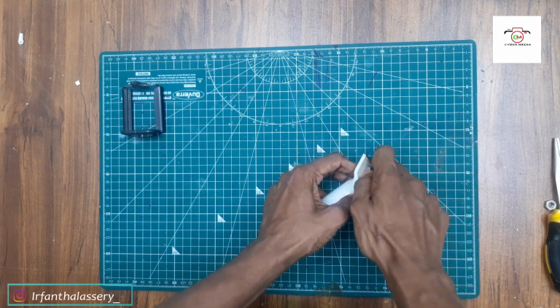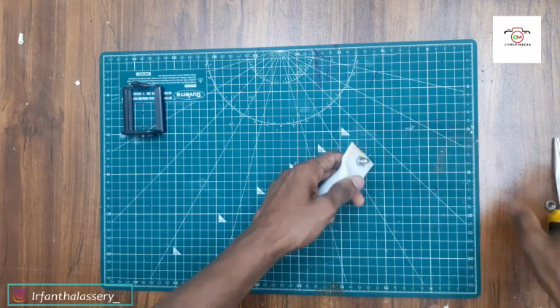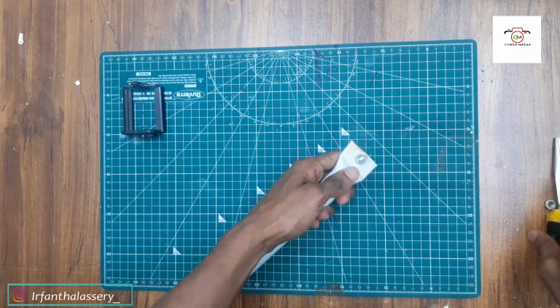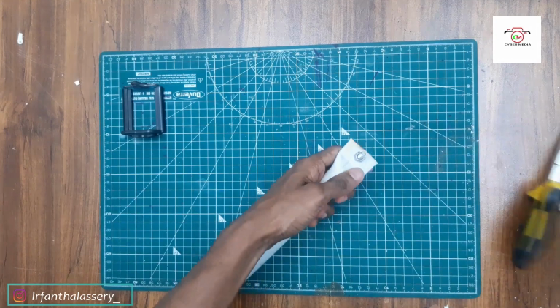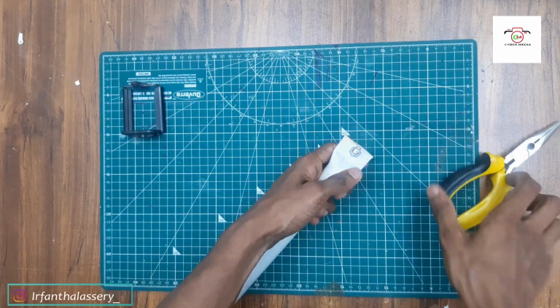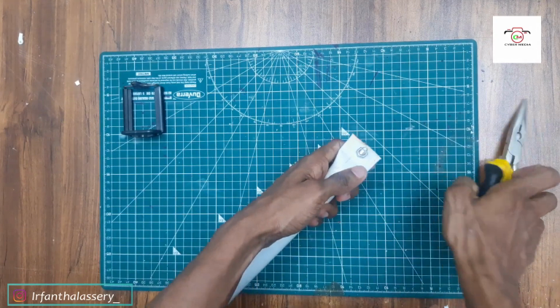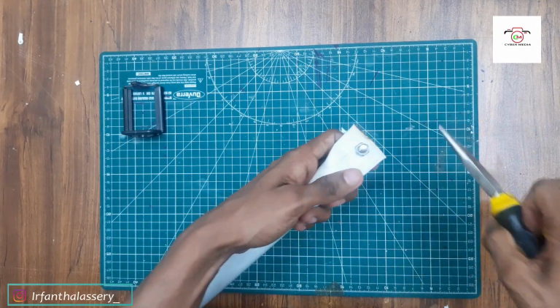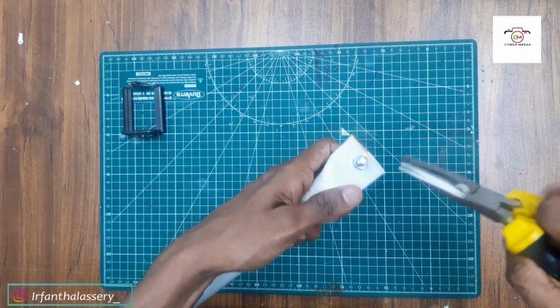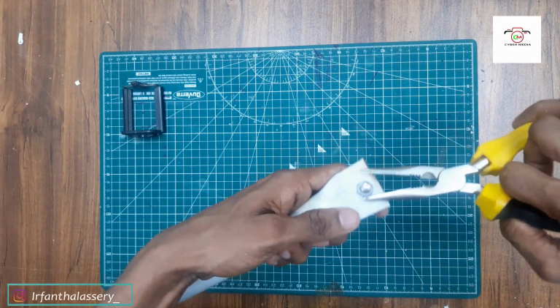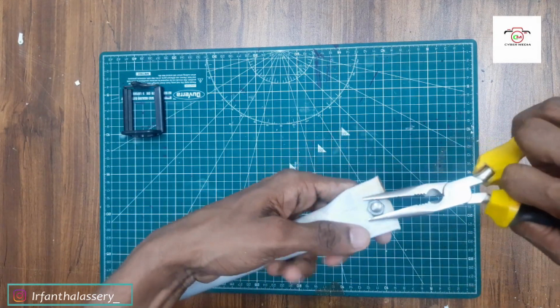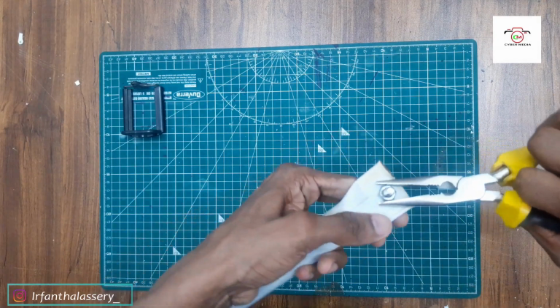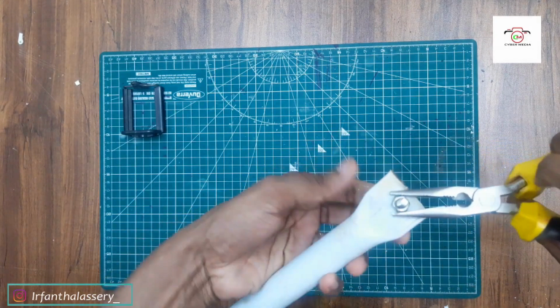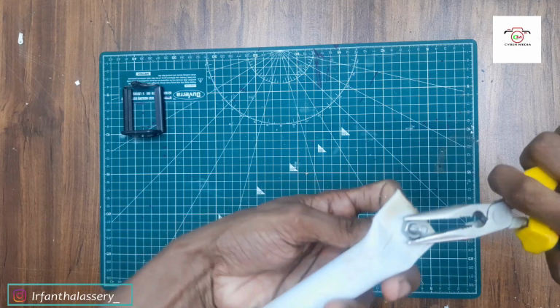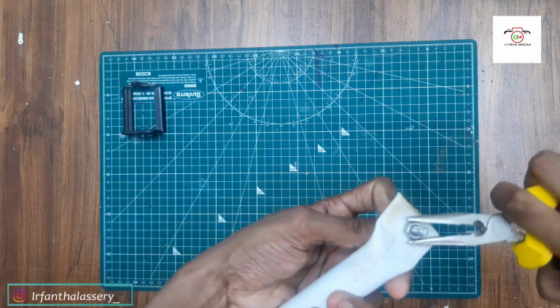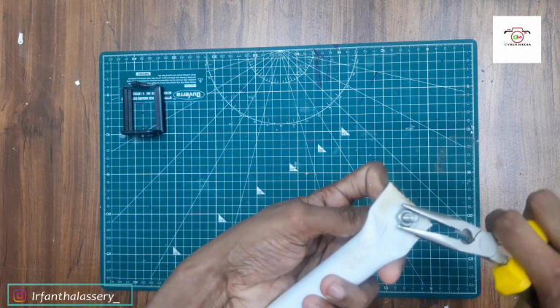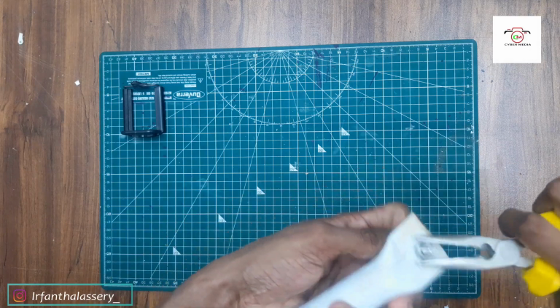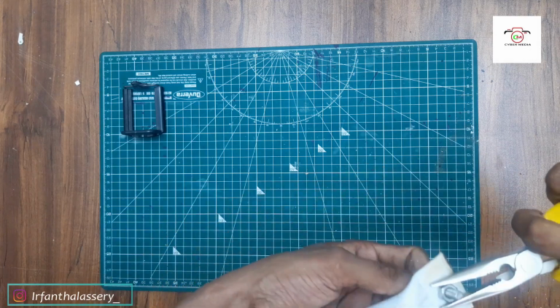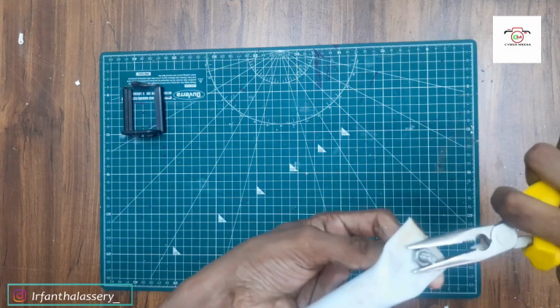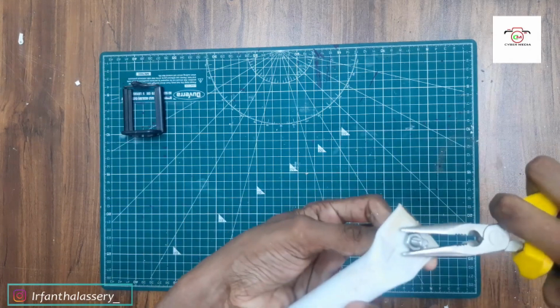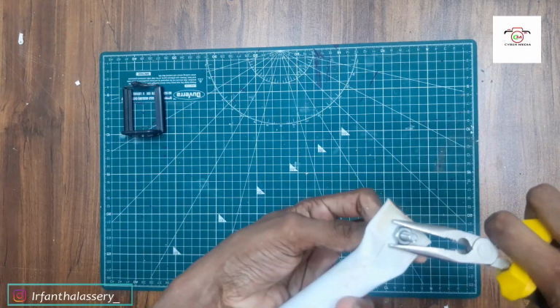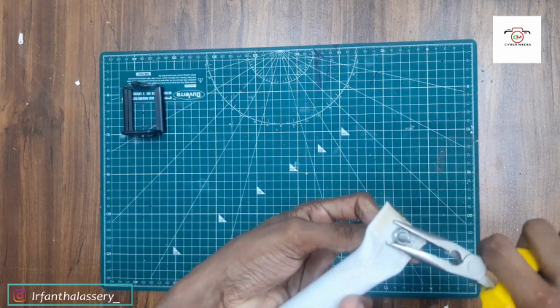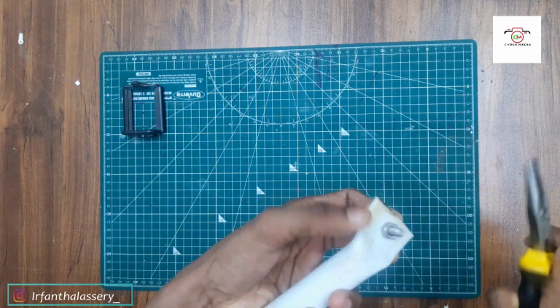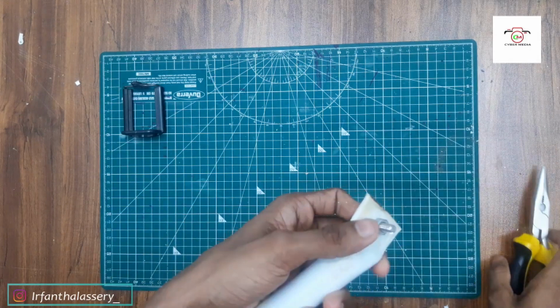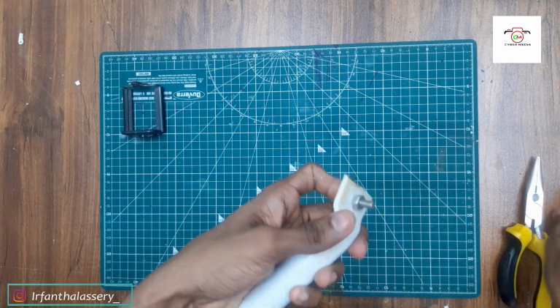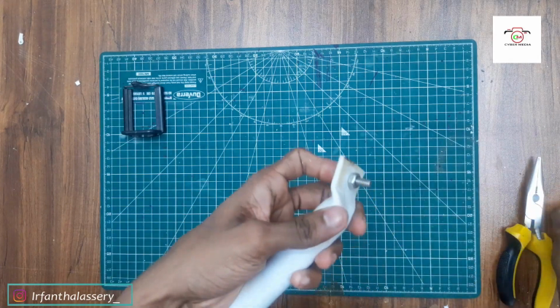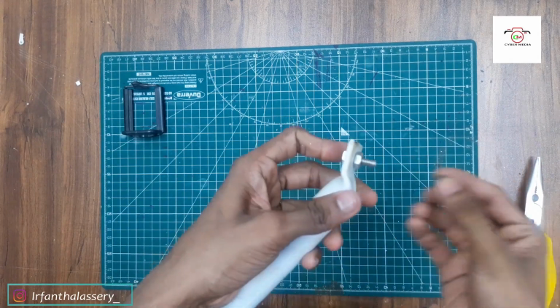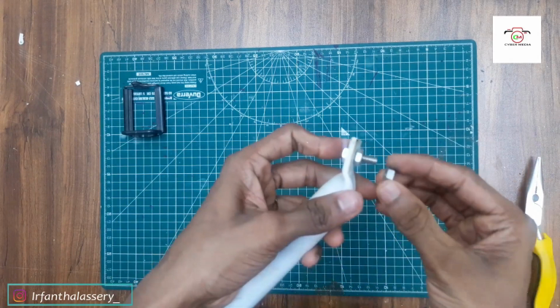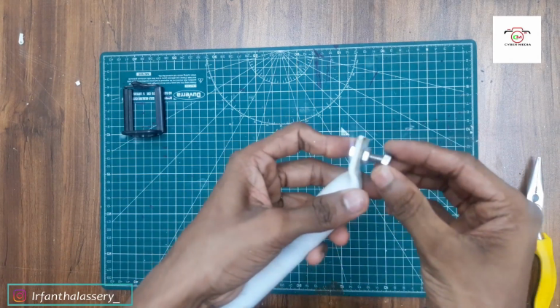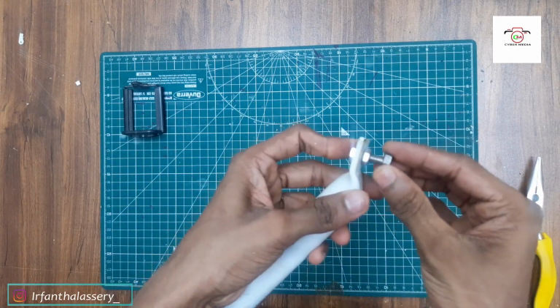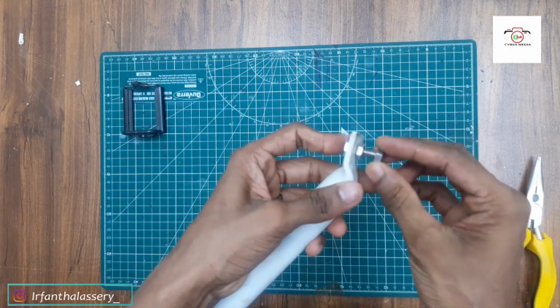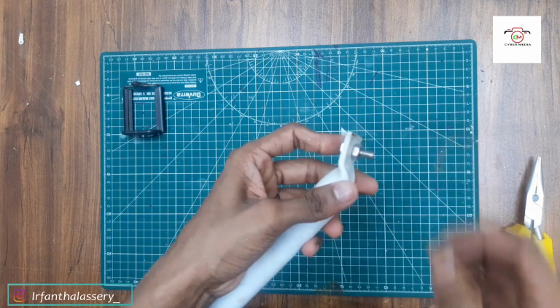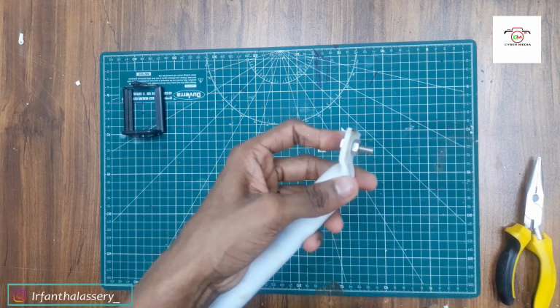We are going to make it a lot more tight. The pipe is ranked. The pipe is pressed. We will use it on the phone and continue.